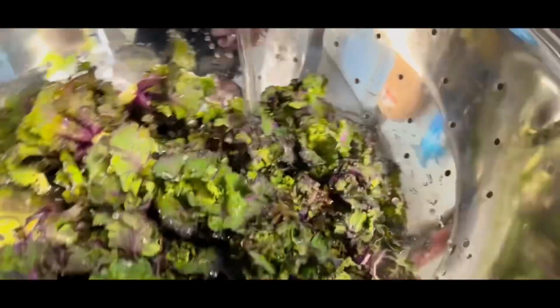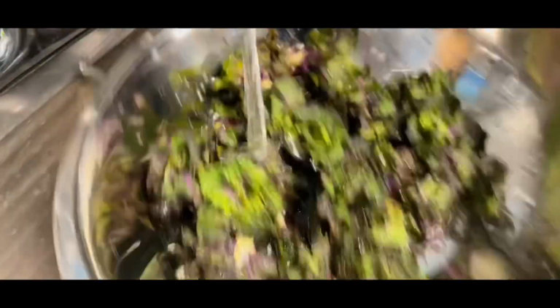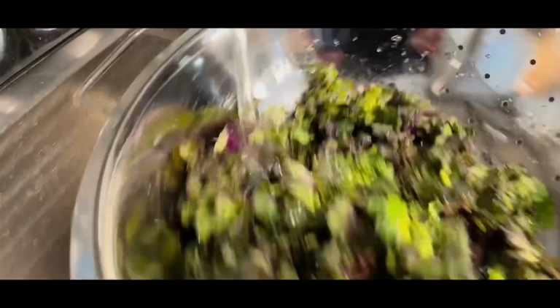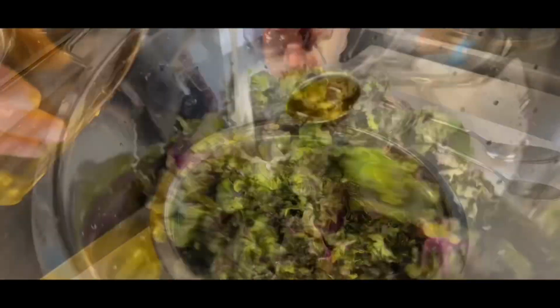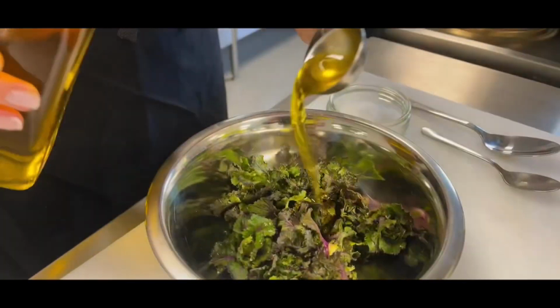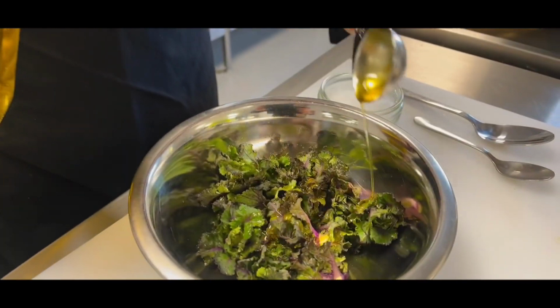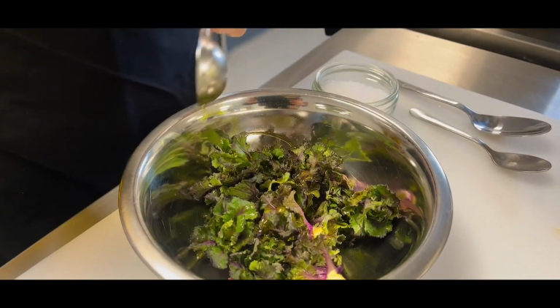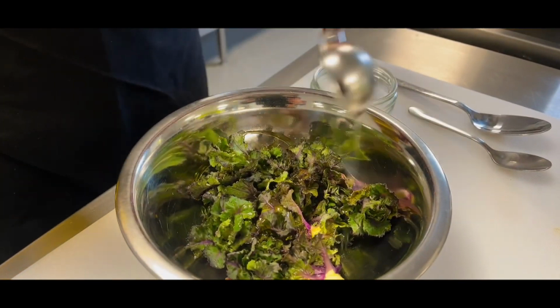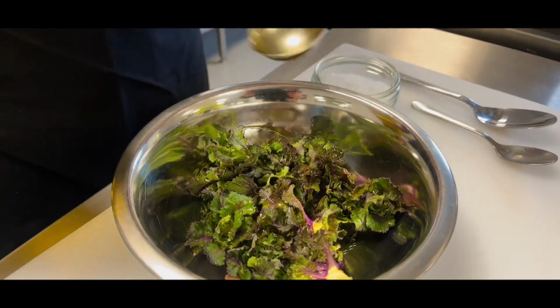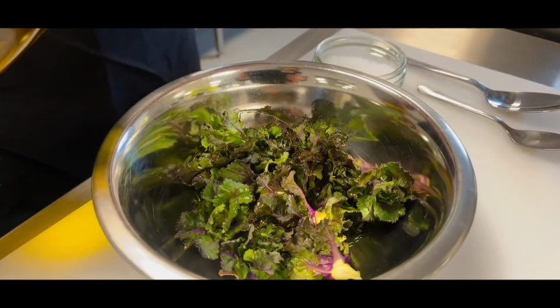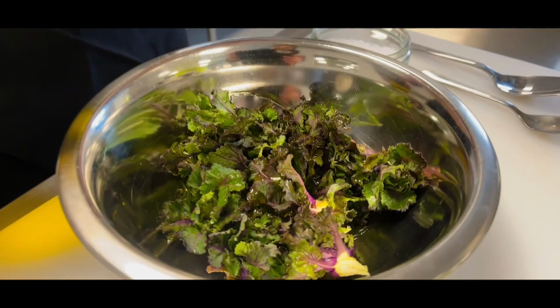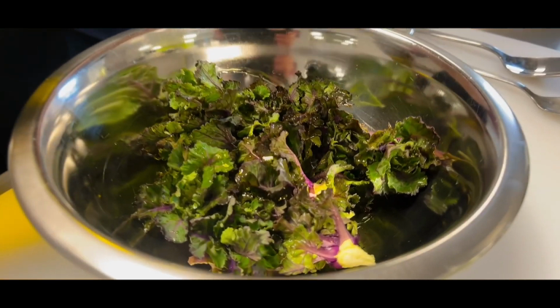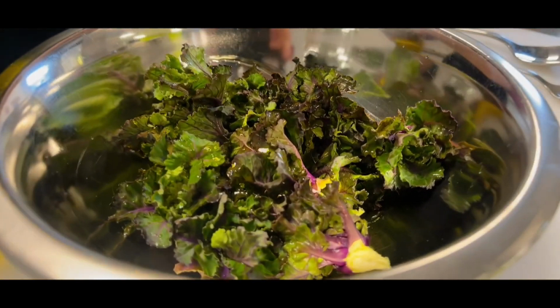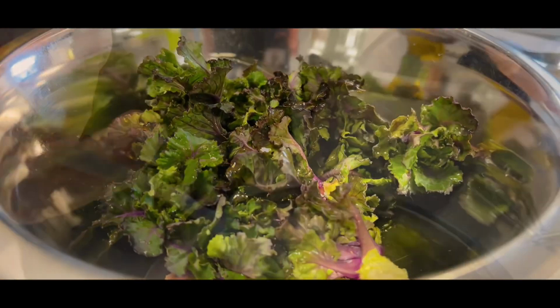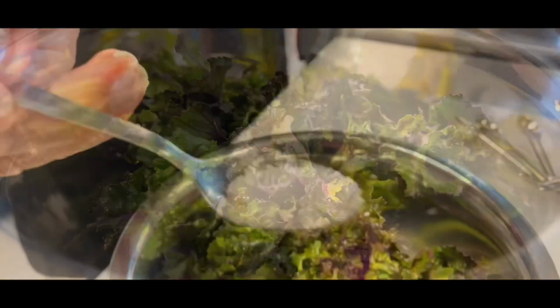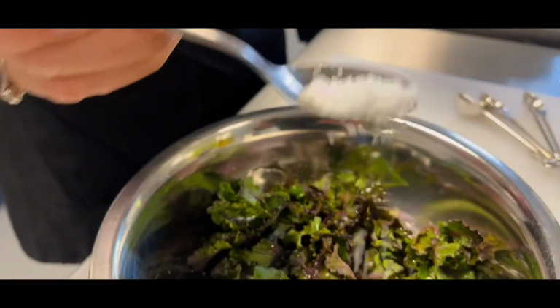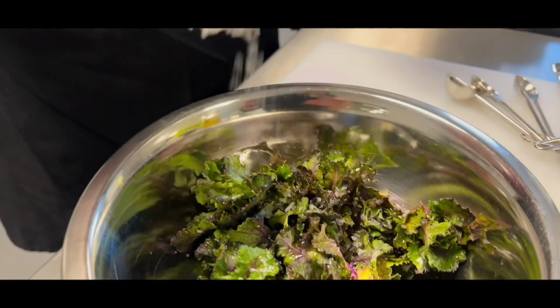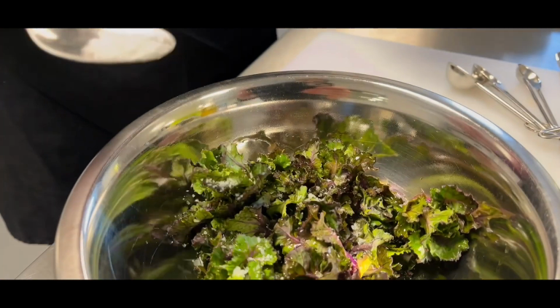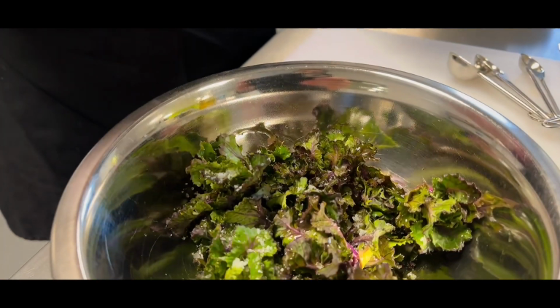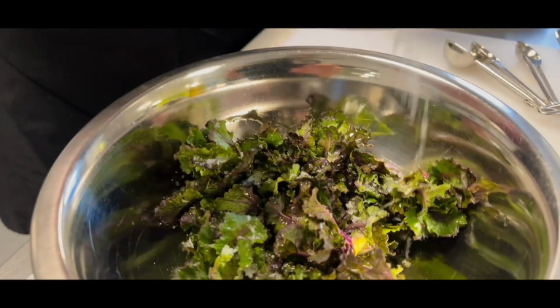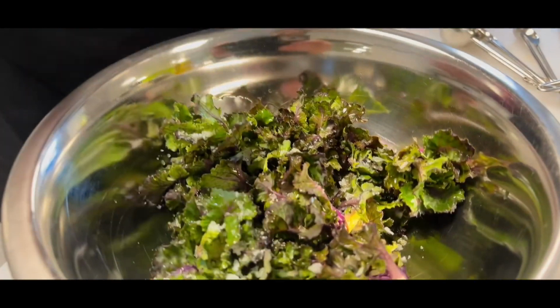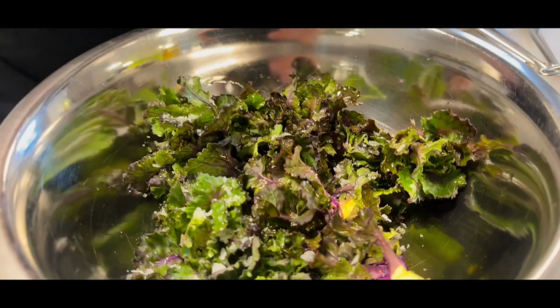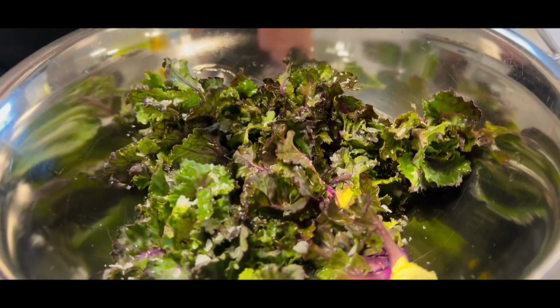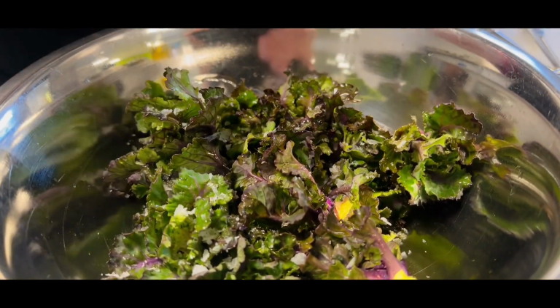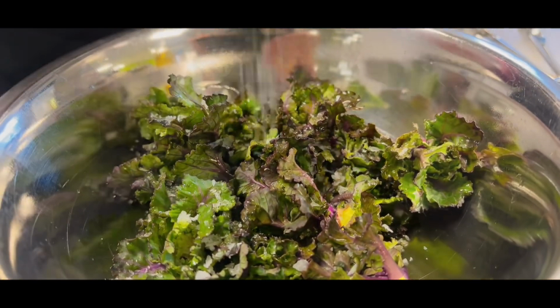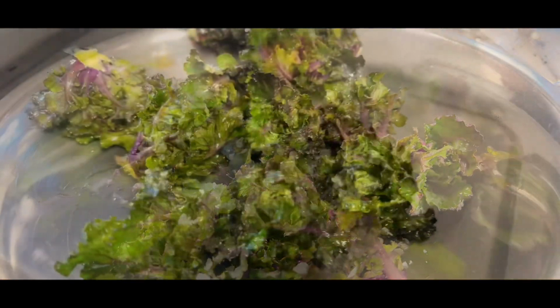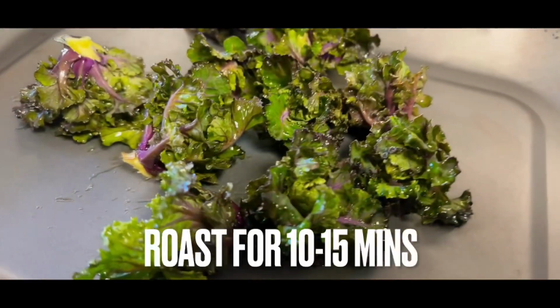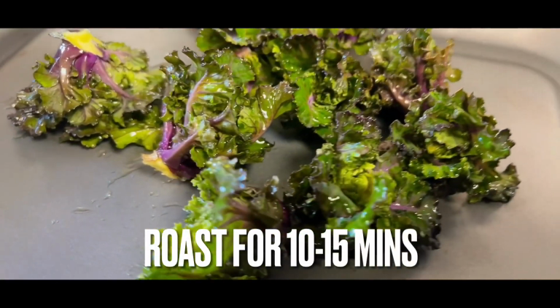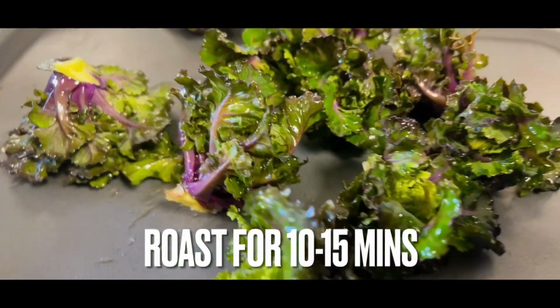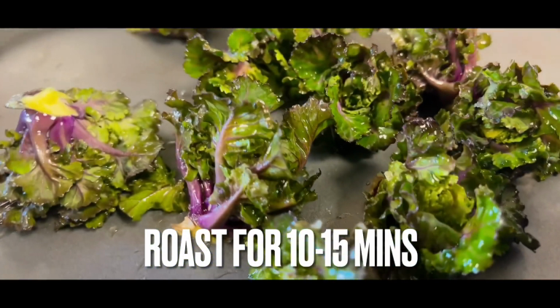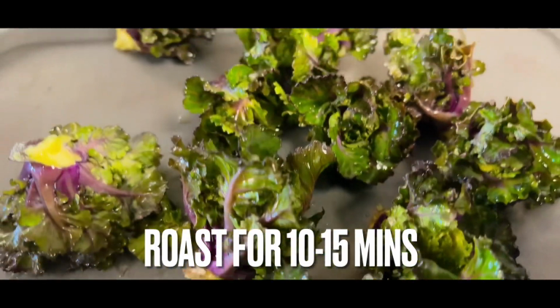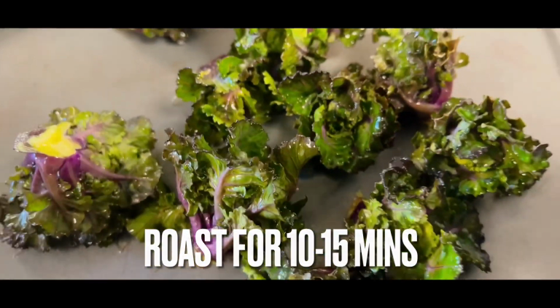Wash the kailettes and then drizzle with olive oil. Next, season with salt and also some pepper, and place onto a baking tray and pop in the oven.